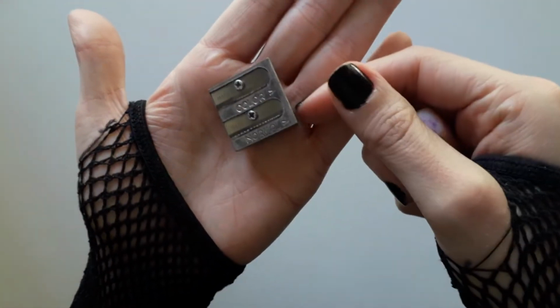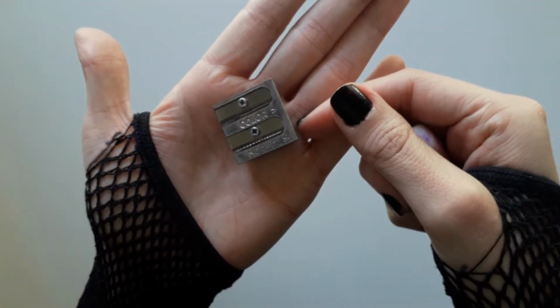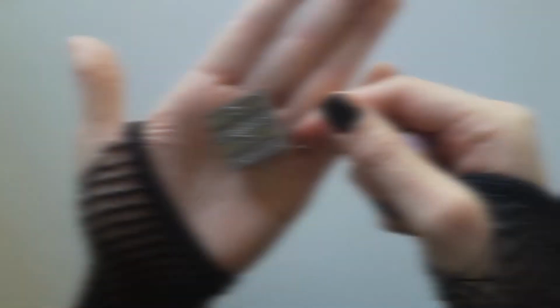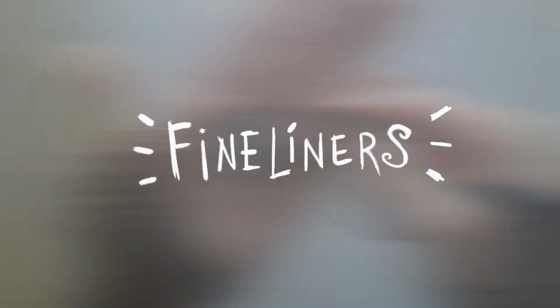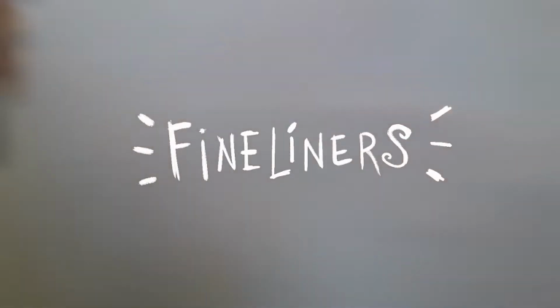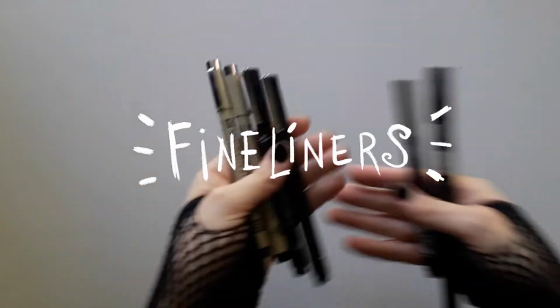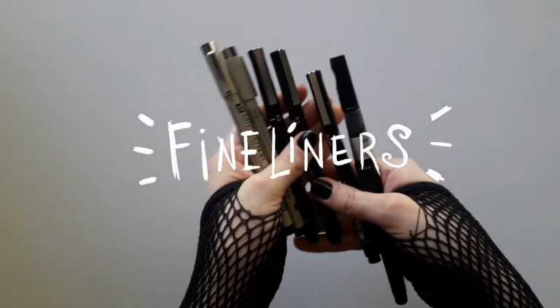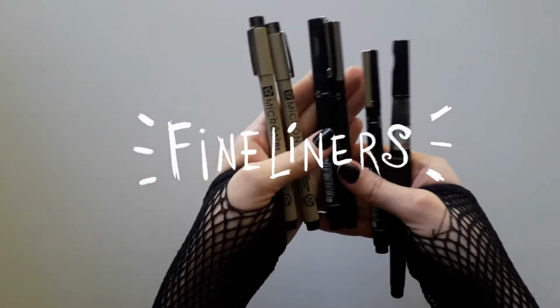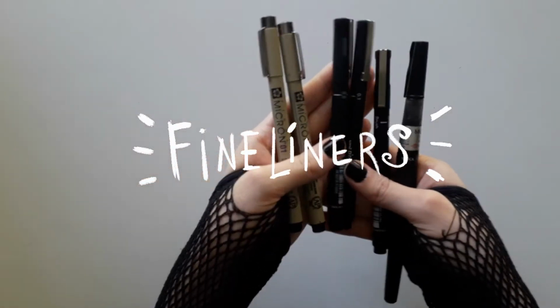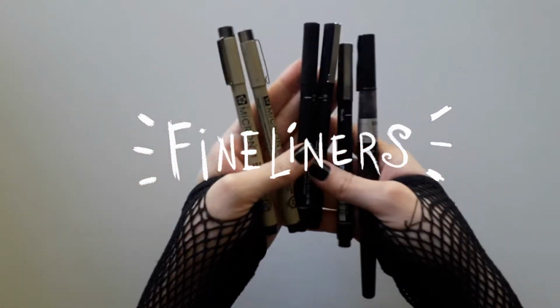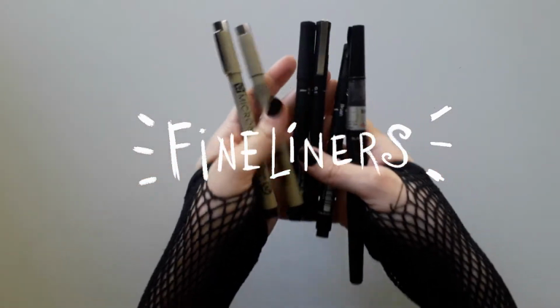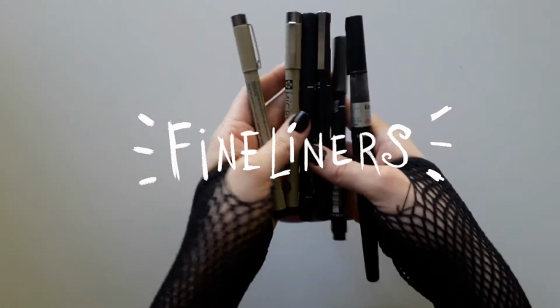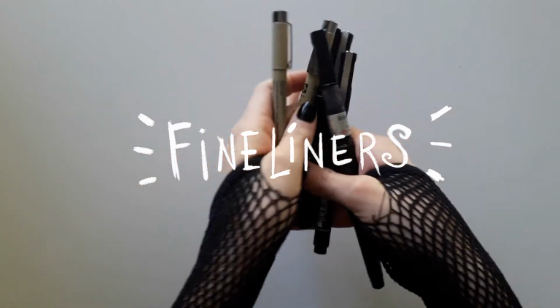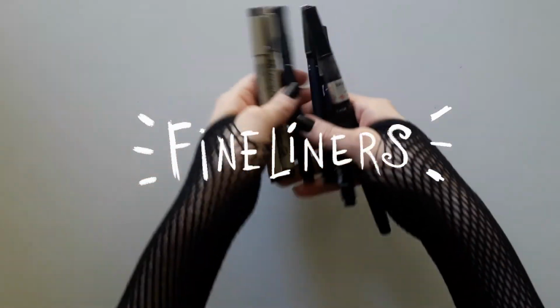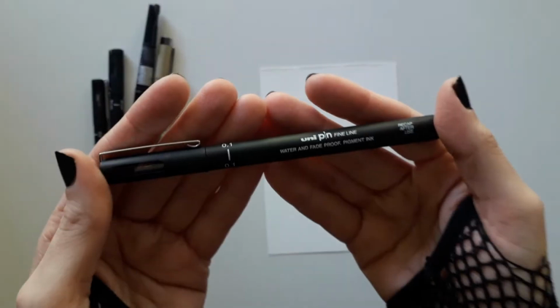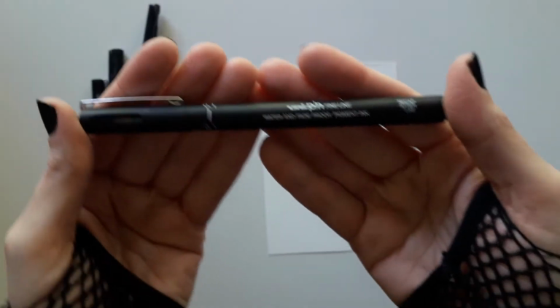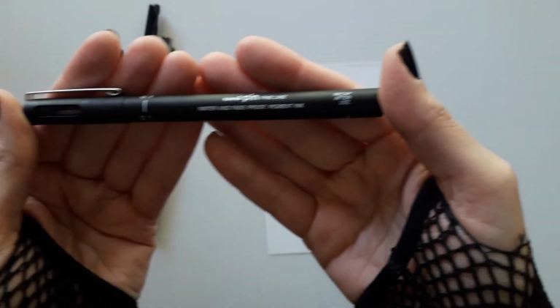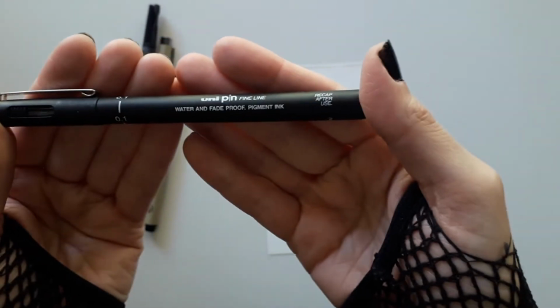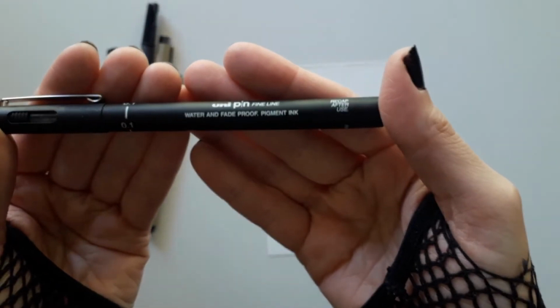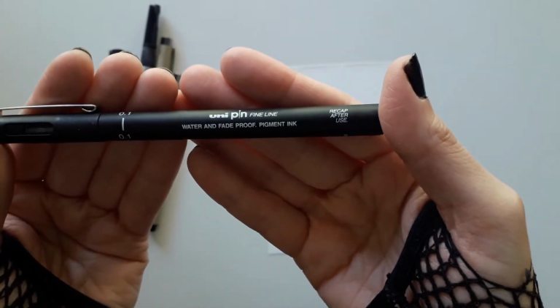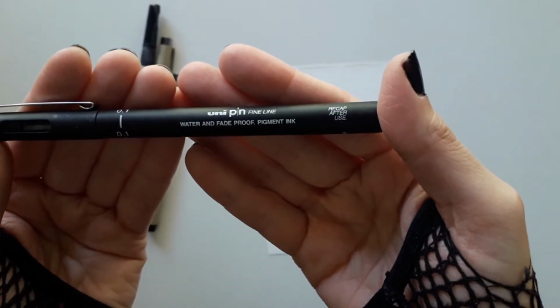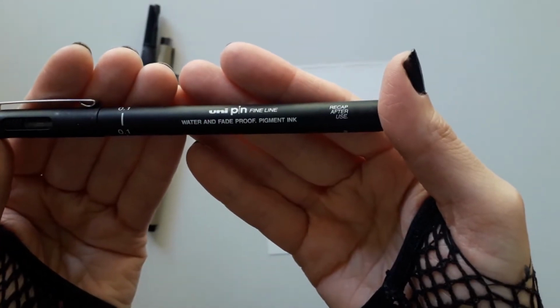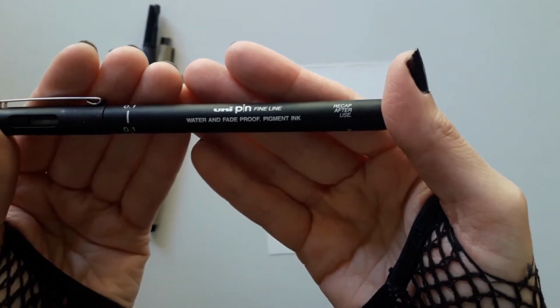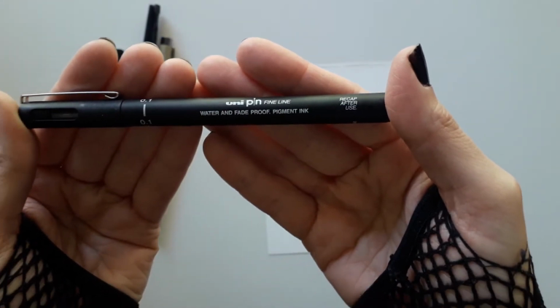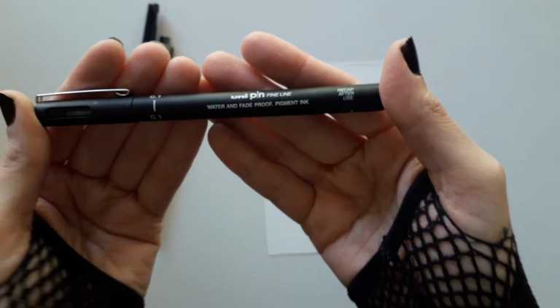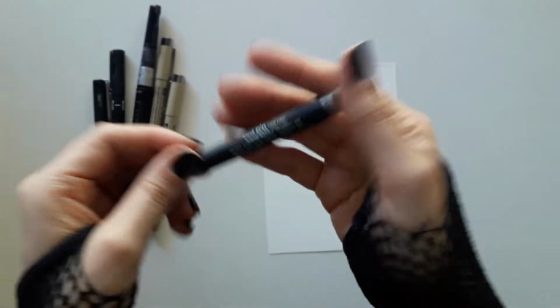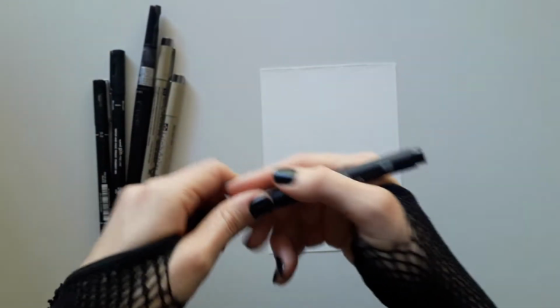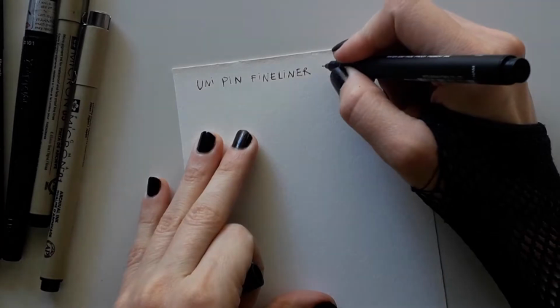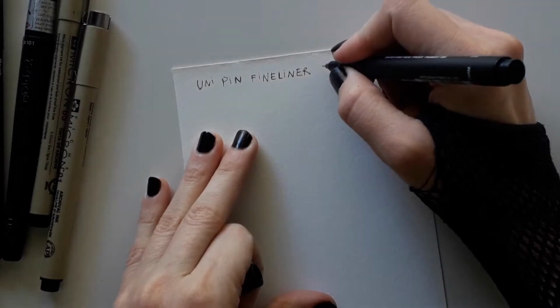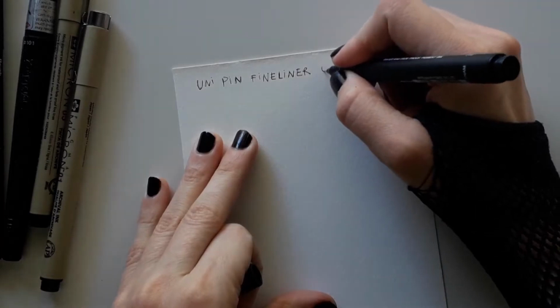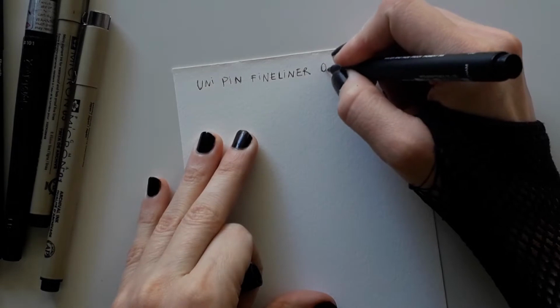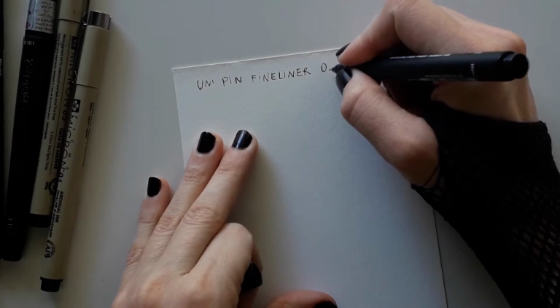Now fine liners. My favorite ones are the Unipin and the Pigma Sakura. Both are waterproof. I love both brands — they are very, very good for inking.